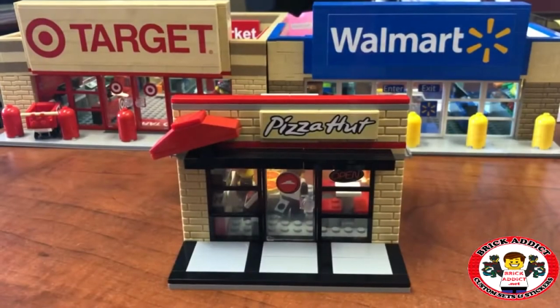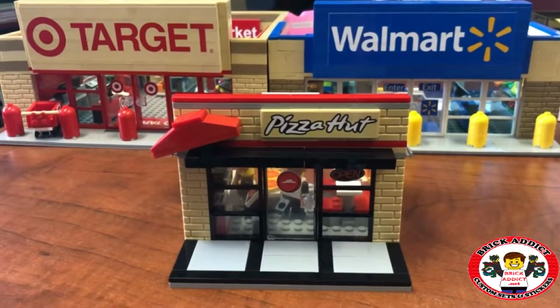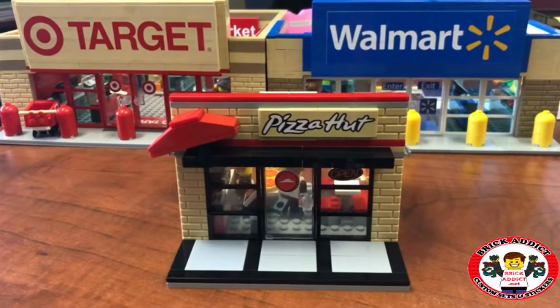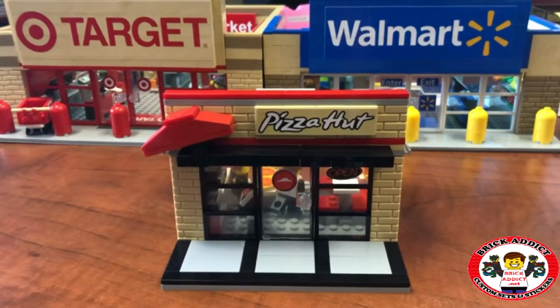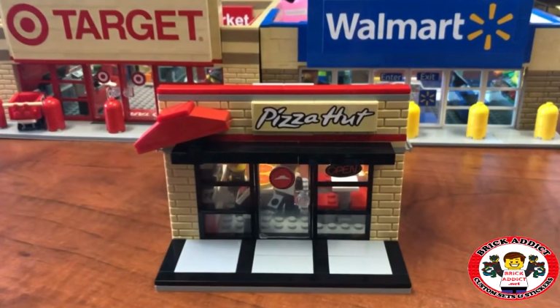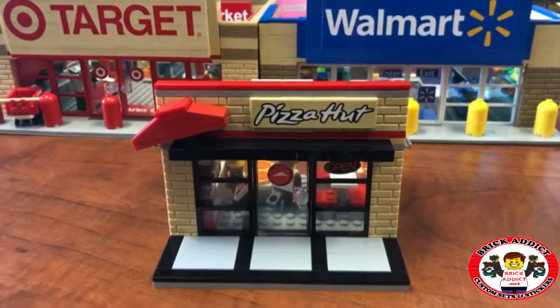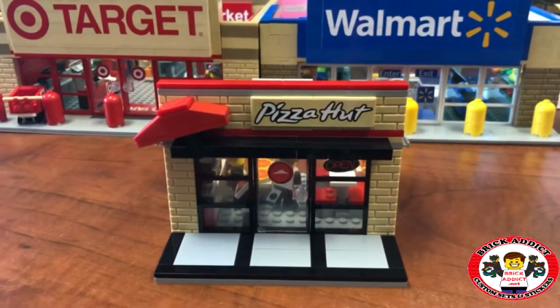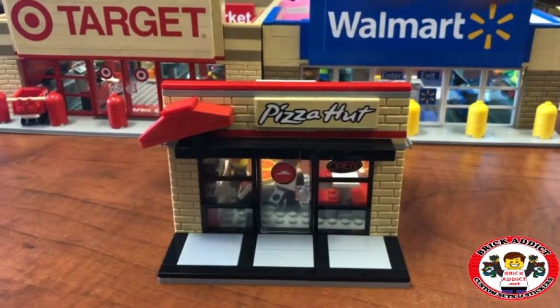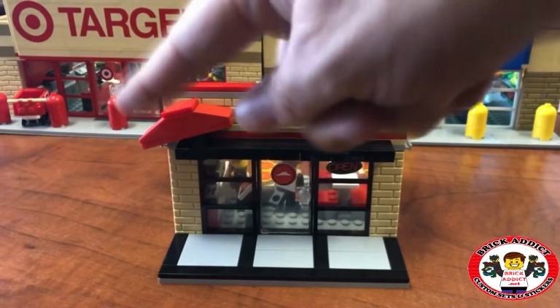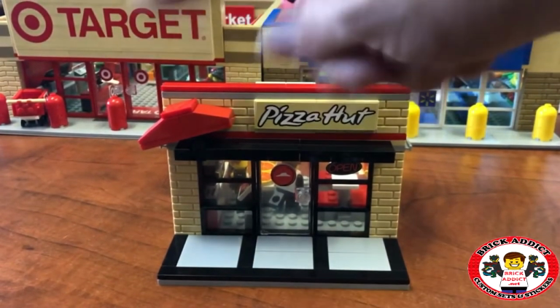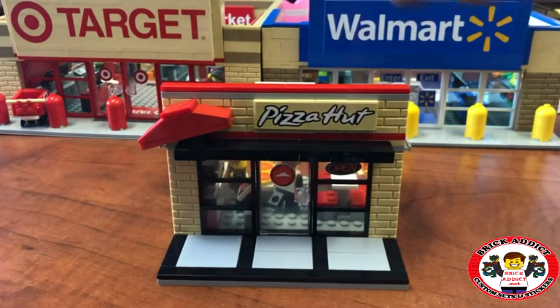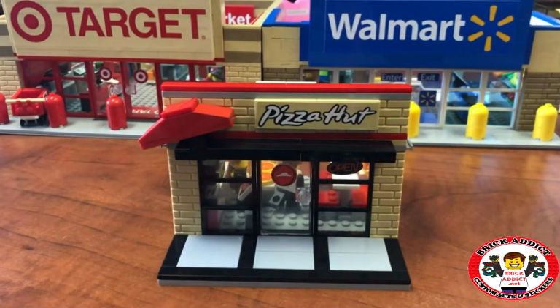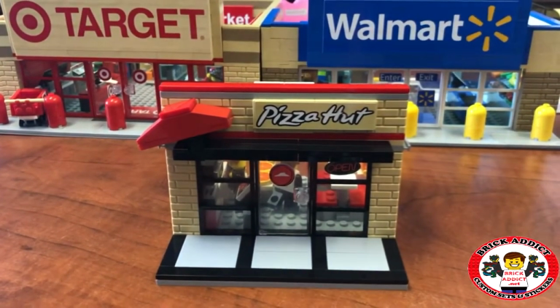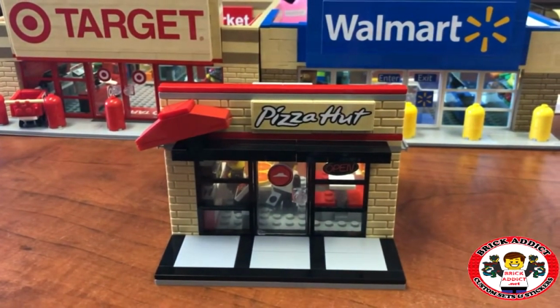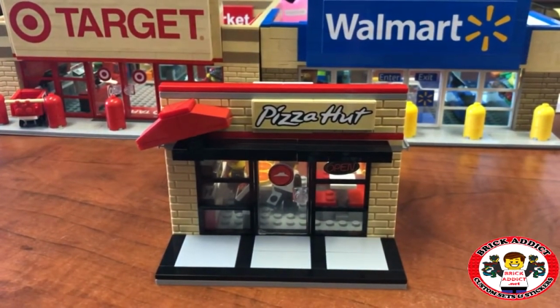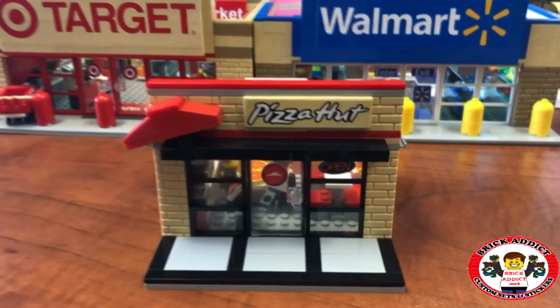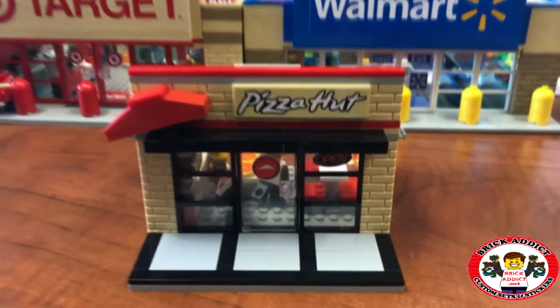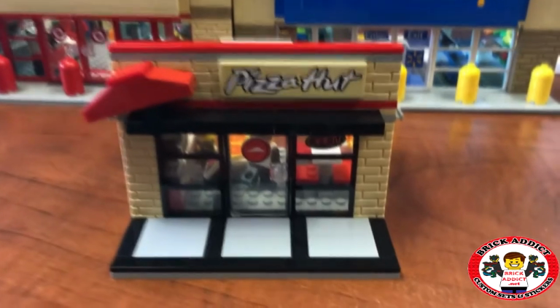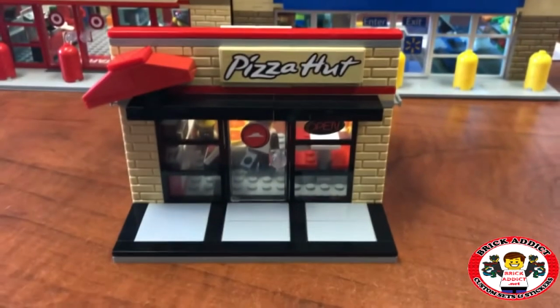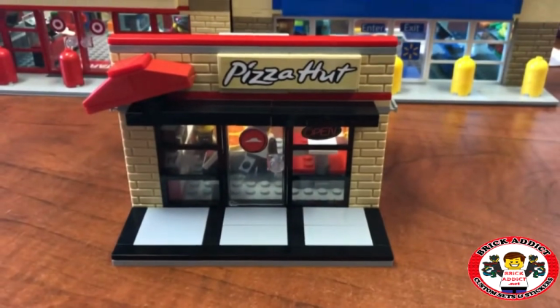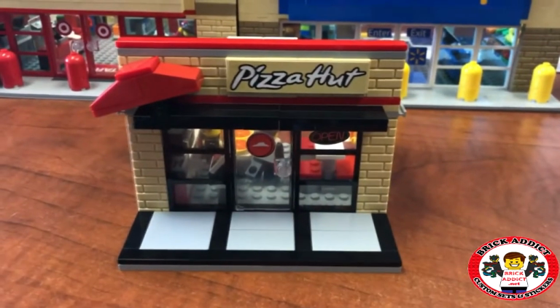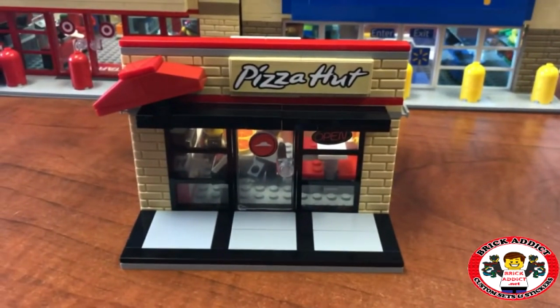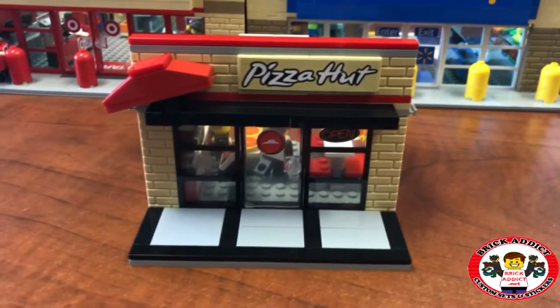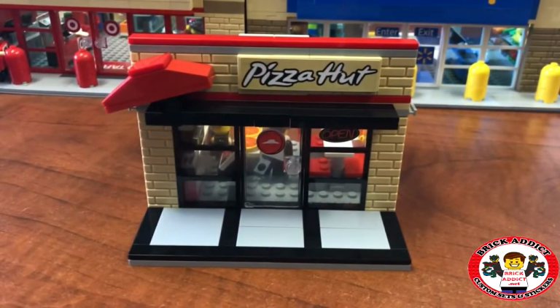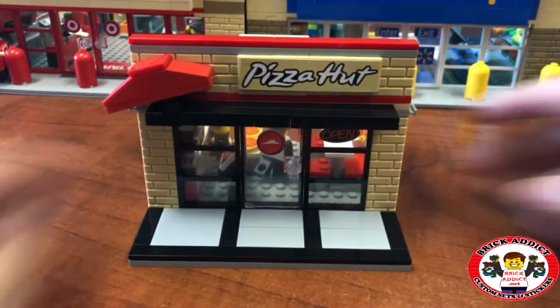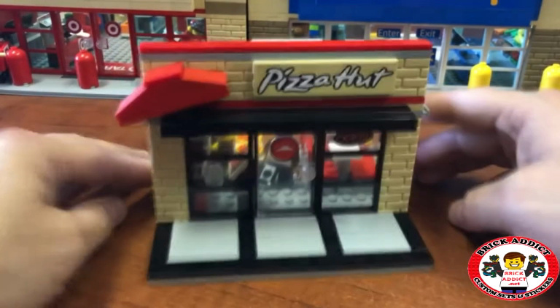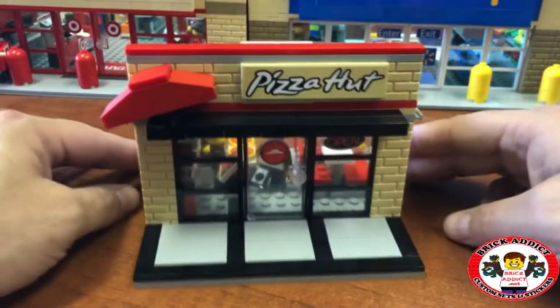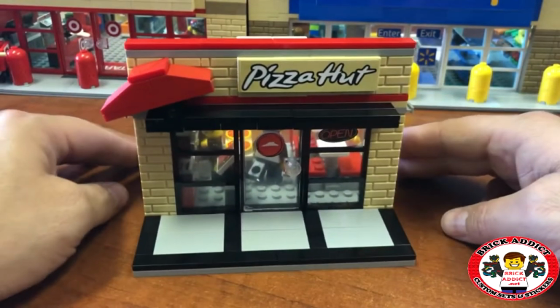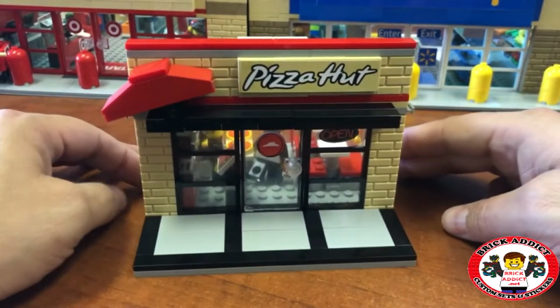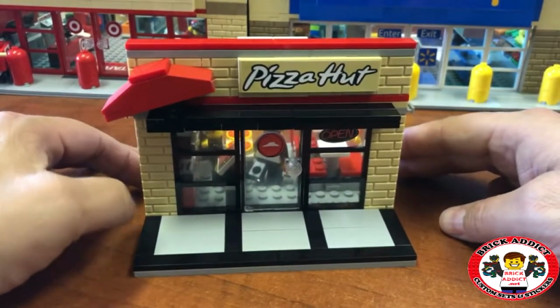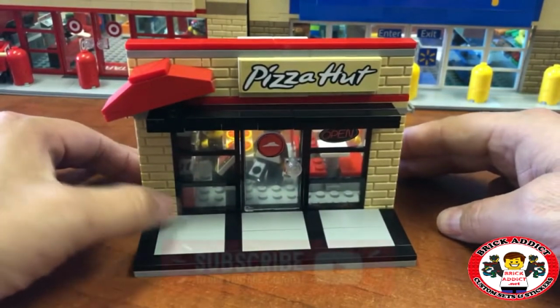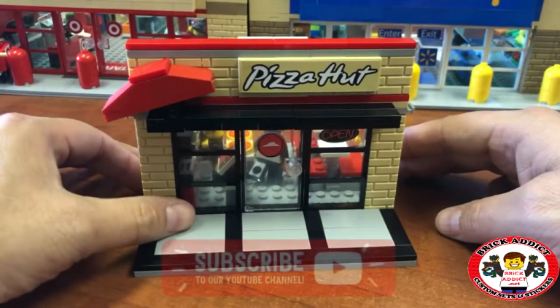Alright everybody, as I always say, we don't always build big. We love to build big, but we don't always build big. Sometimes we like to go a little smaller. Smaller can be cuter, right?